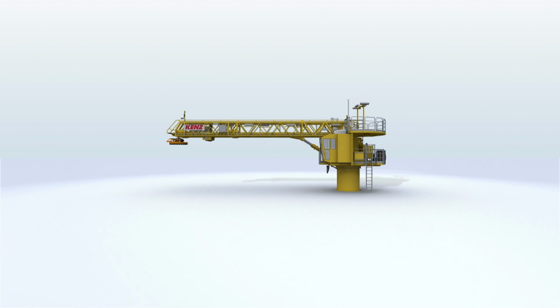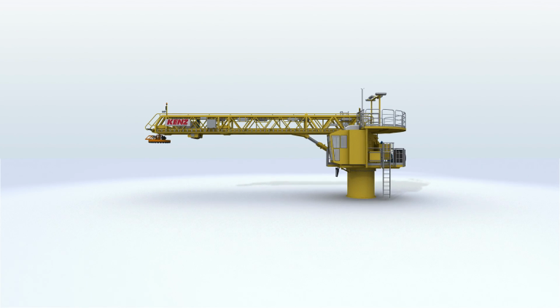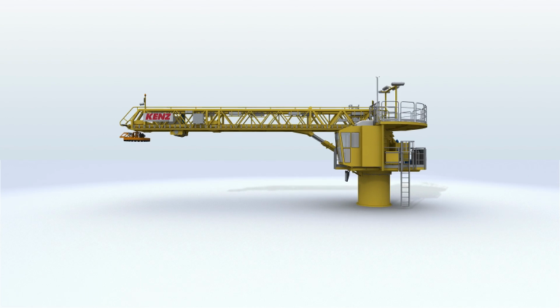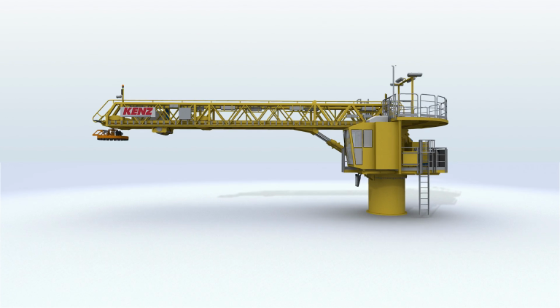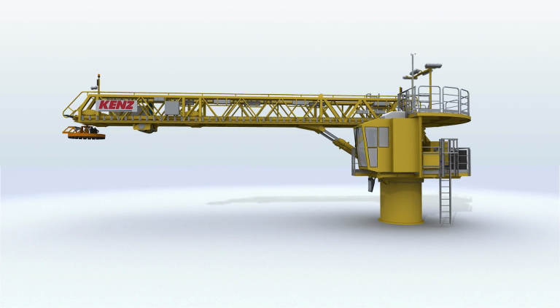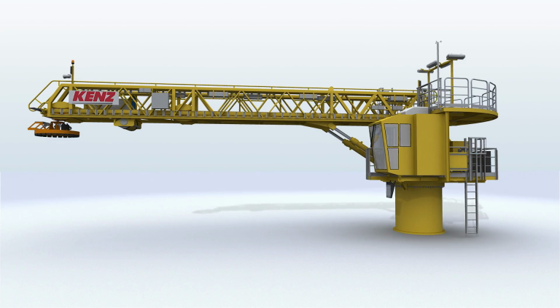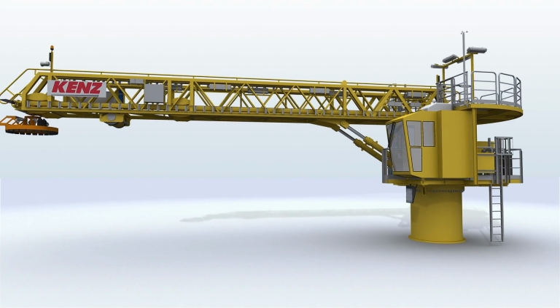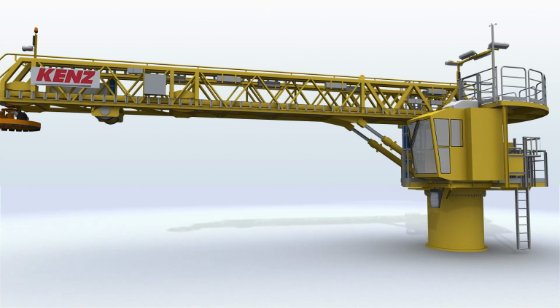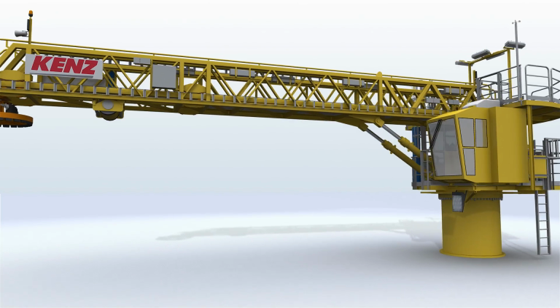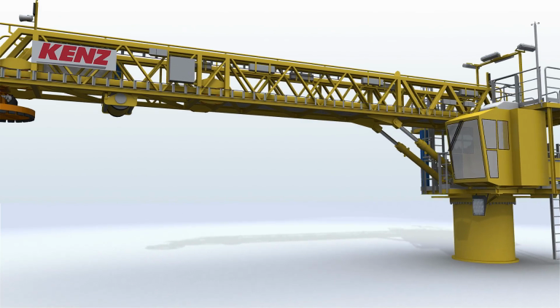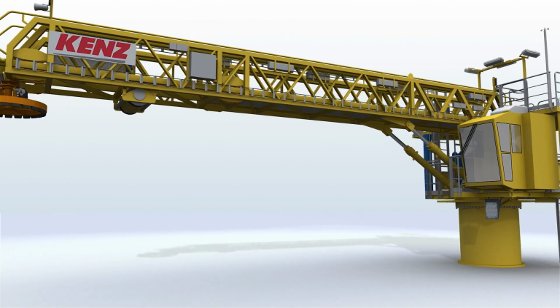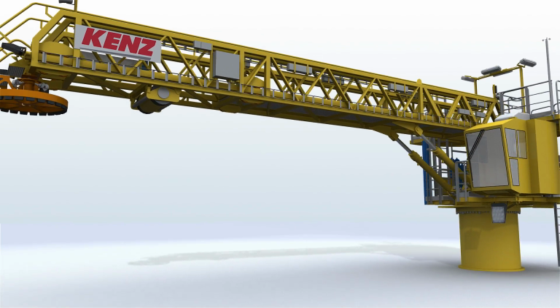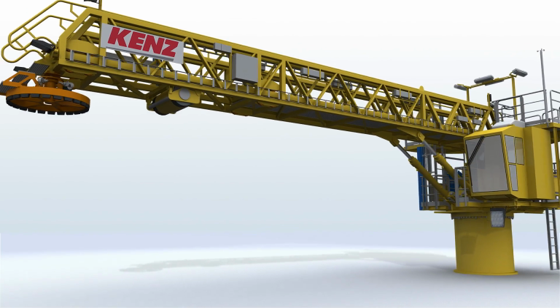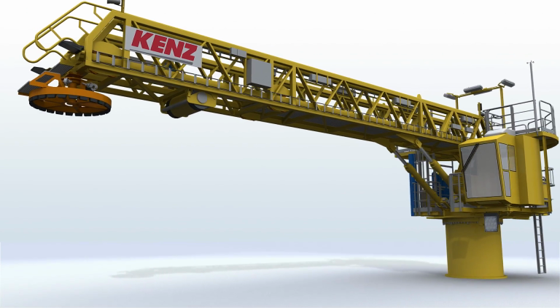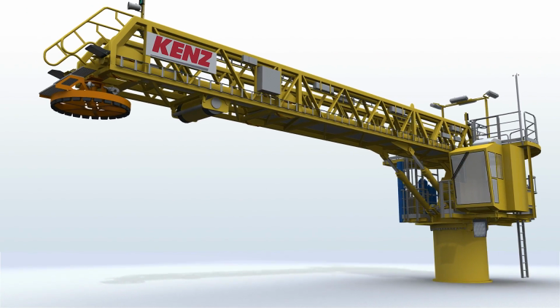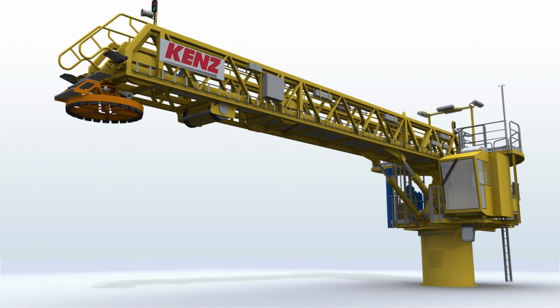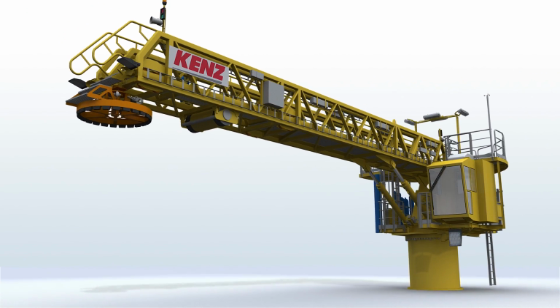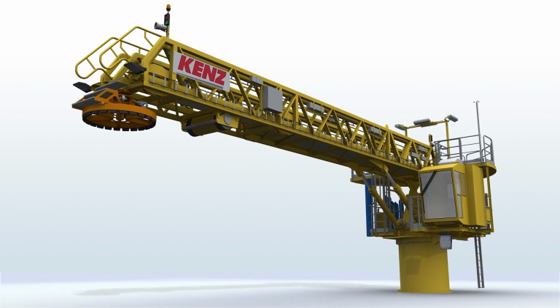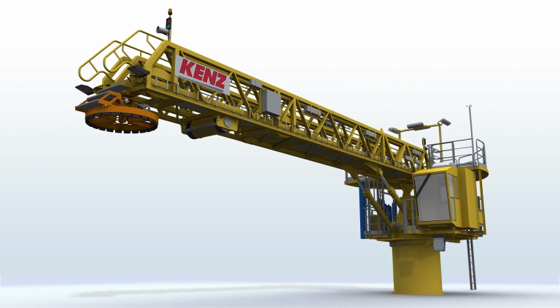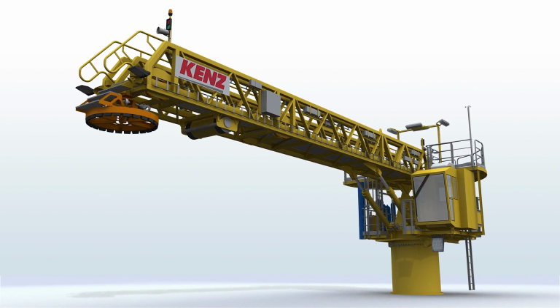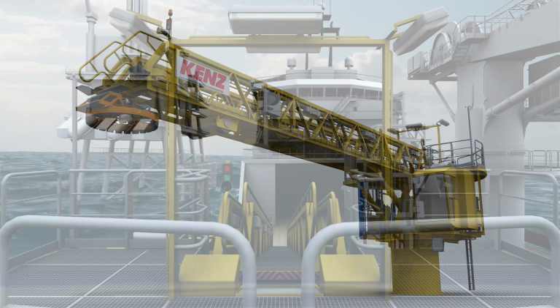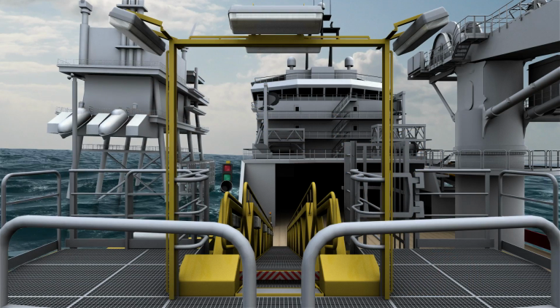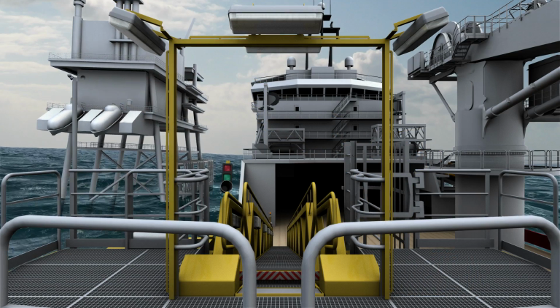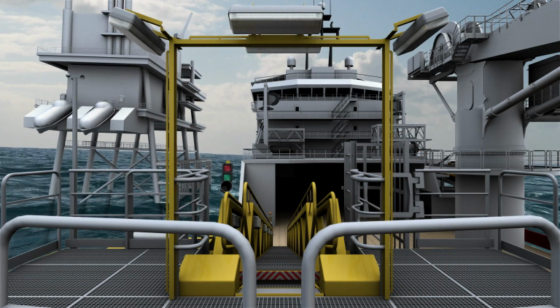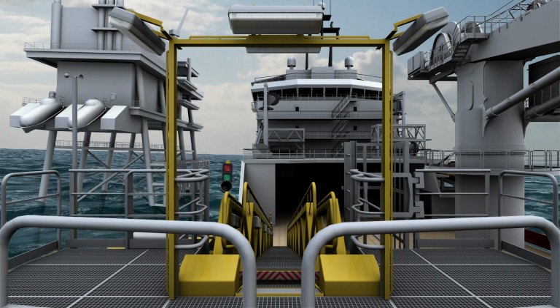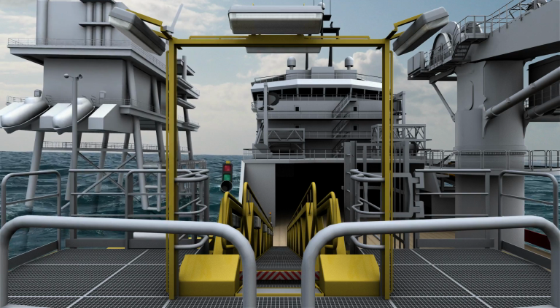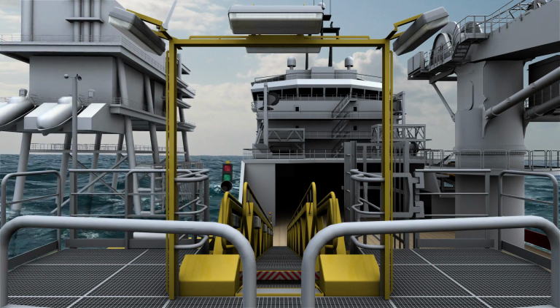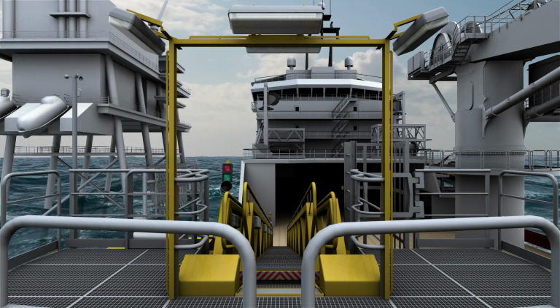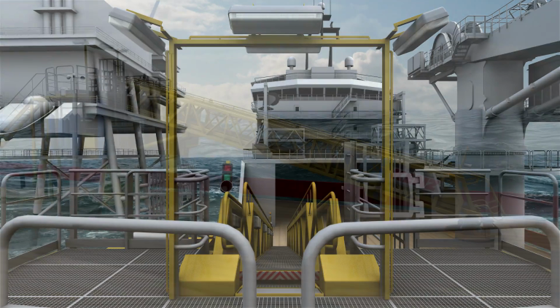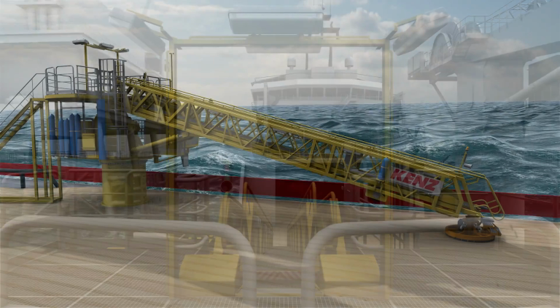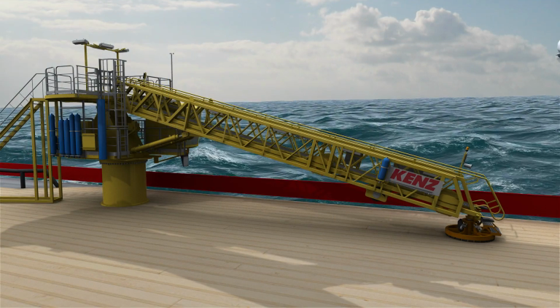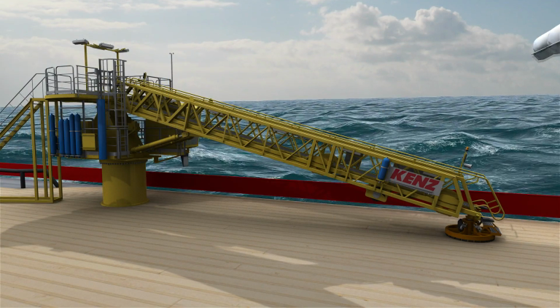Introducing the Kents Offshore Gangway with three-axis active motion compensation. This animation explains how the motion compensated gangway works.